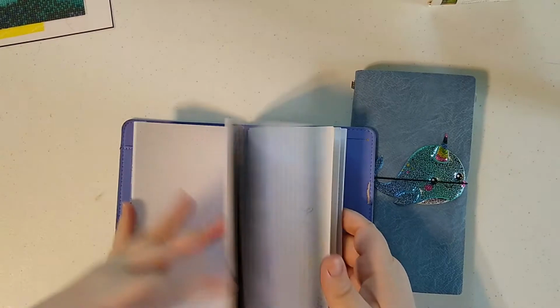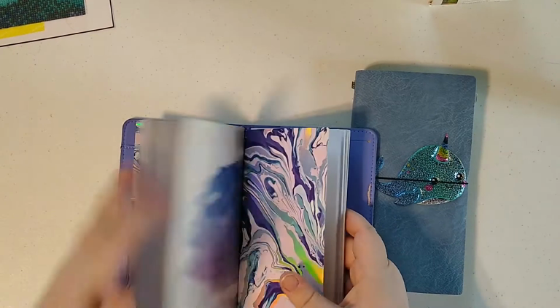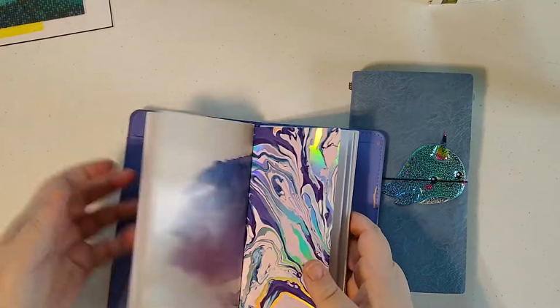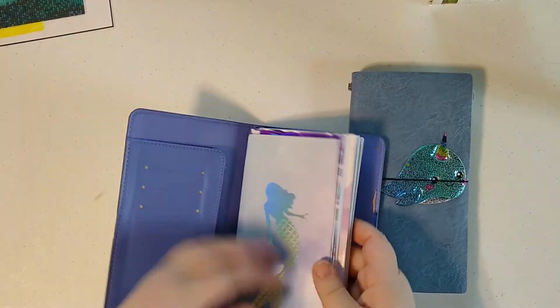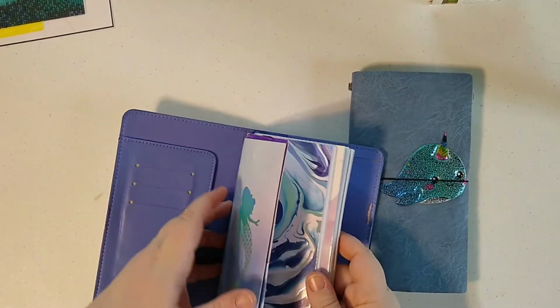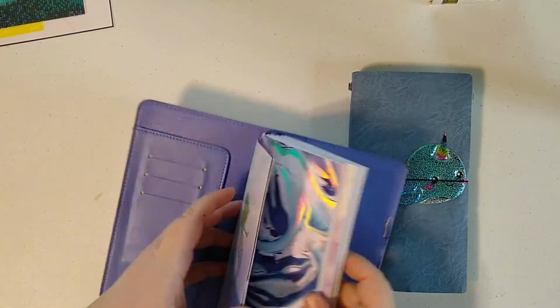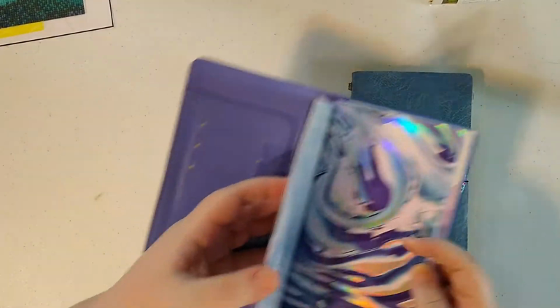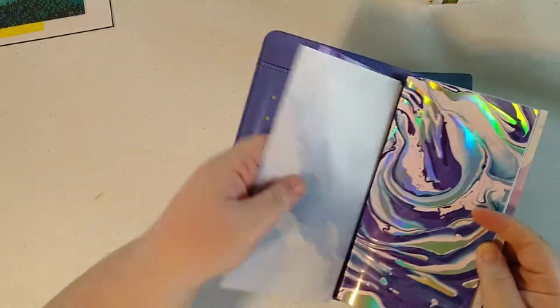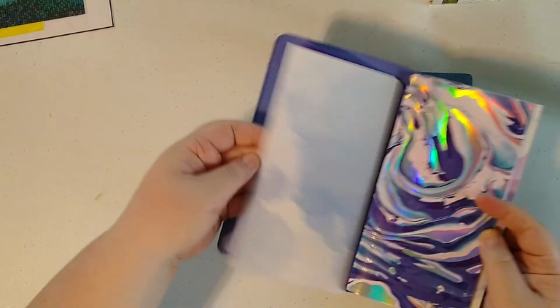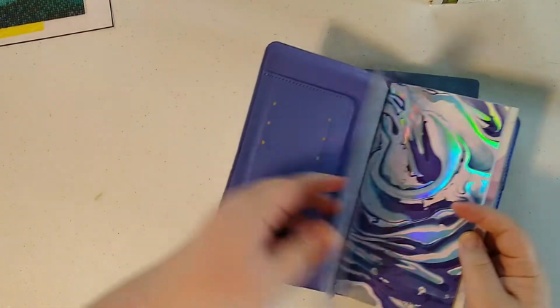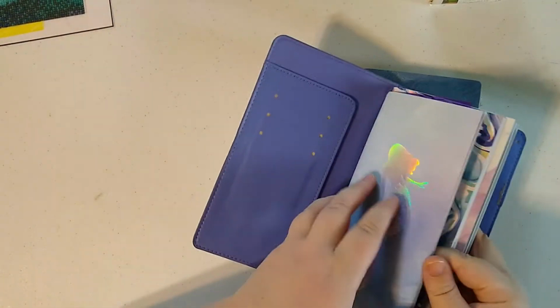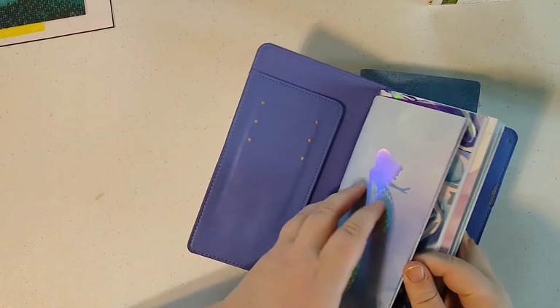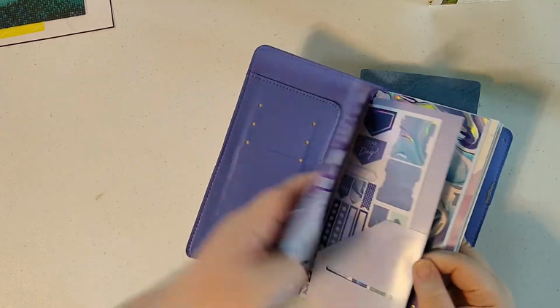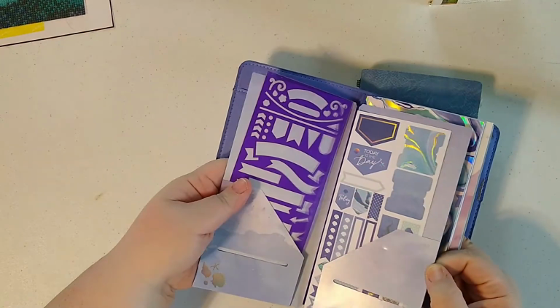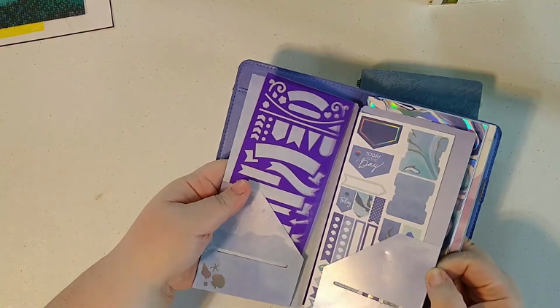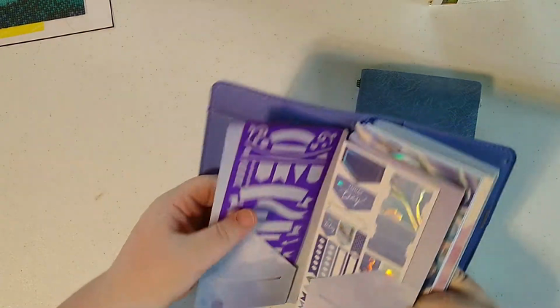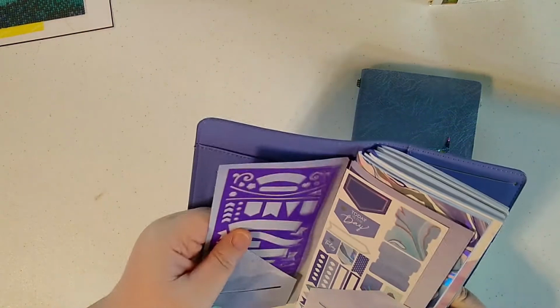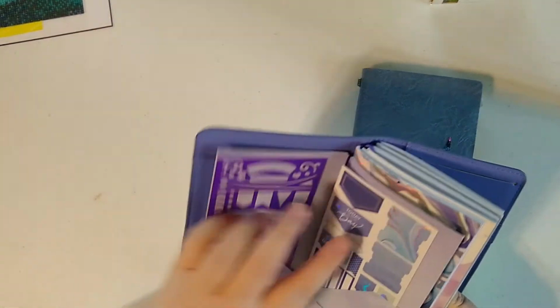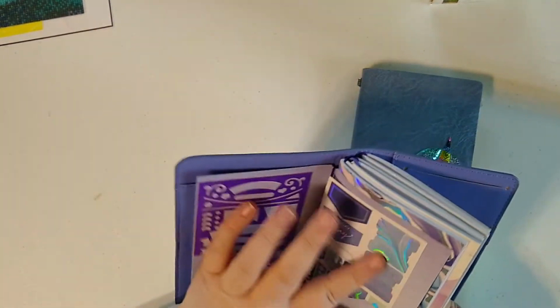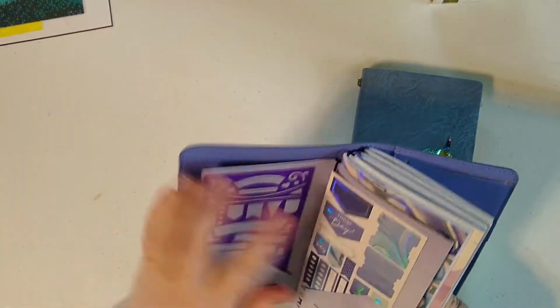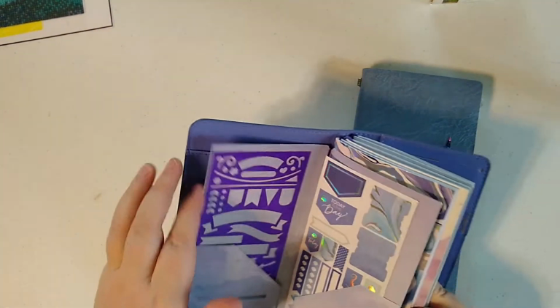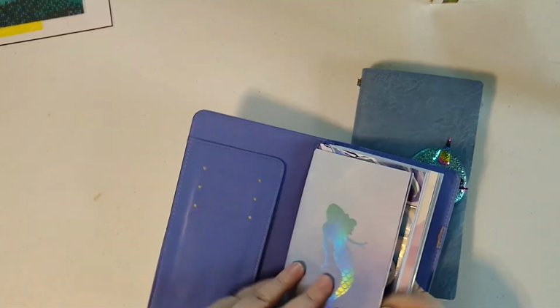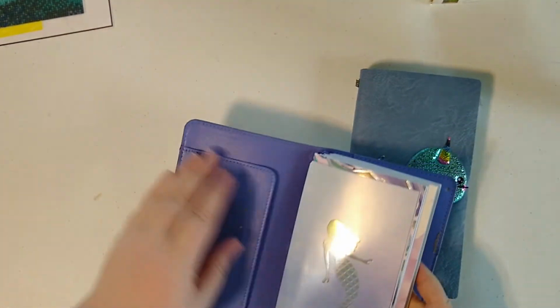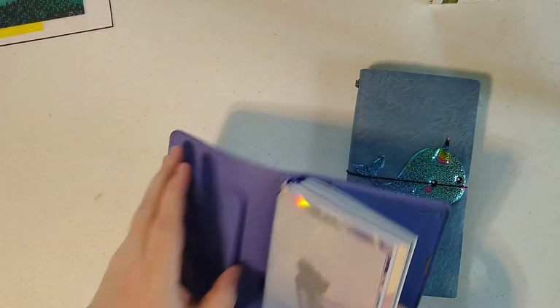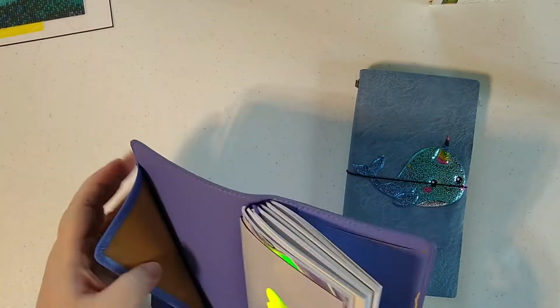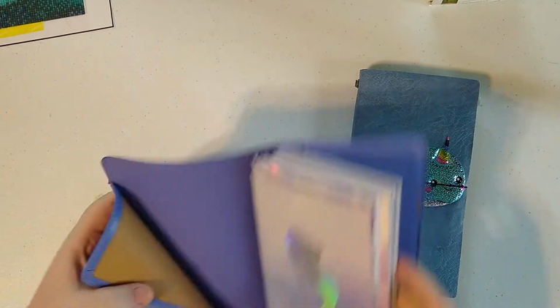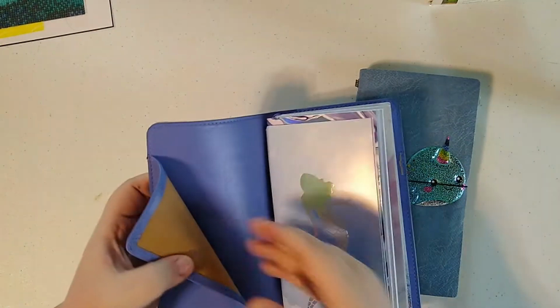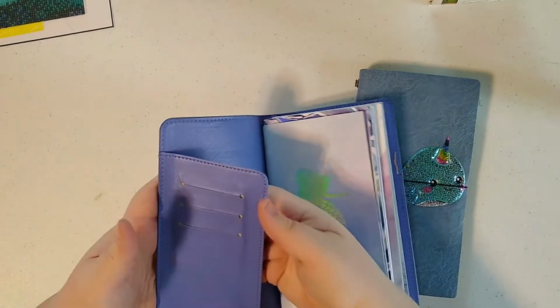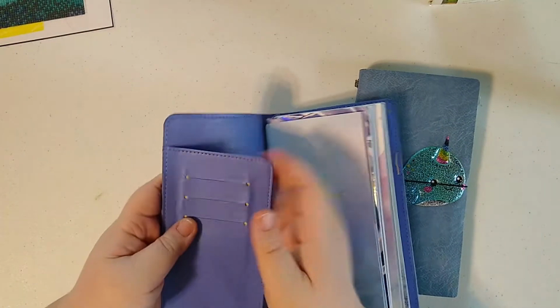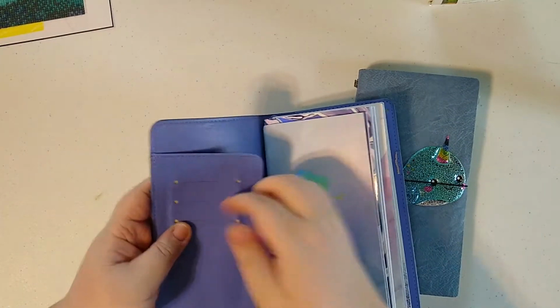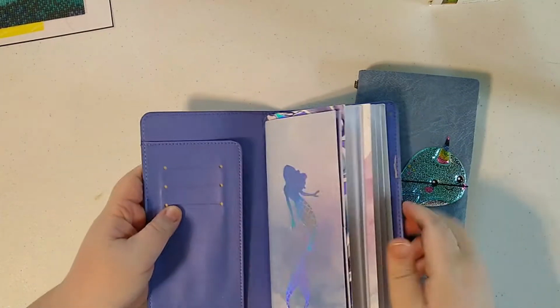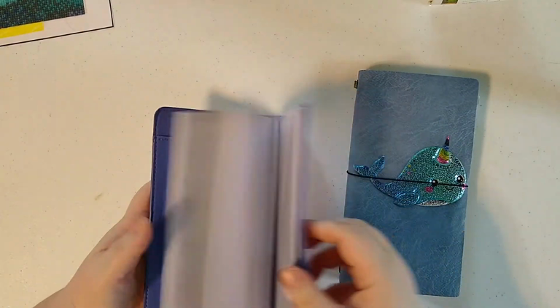You can also get folders — like this one has a folder in it. And these are just little tabs and stuff that came with it, but some of them will have pockets and things in them.